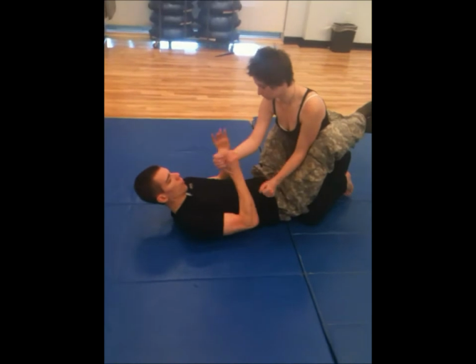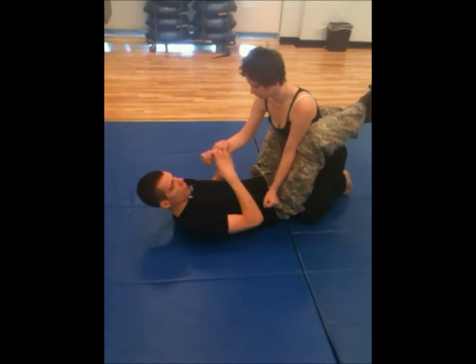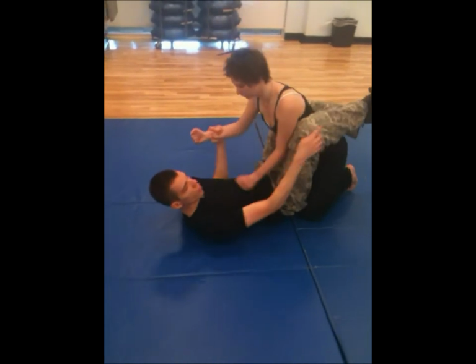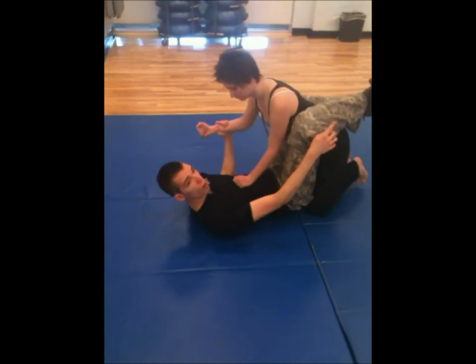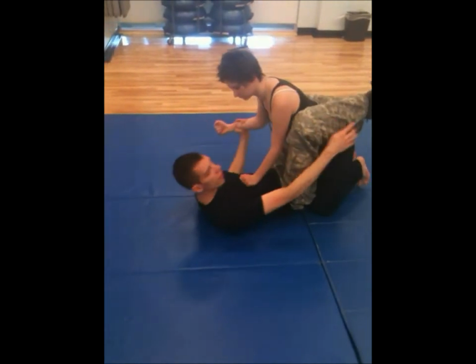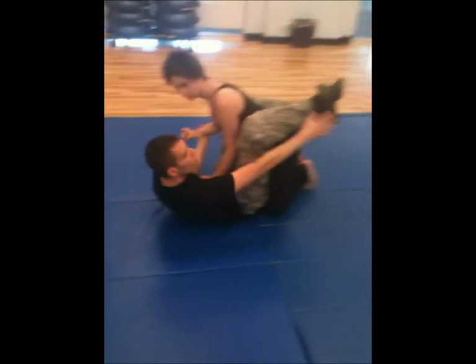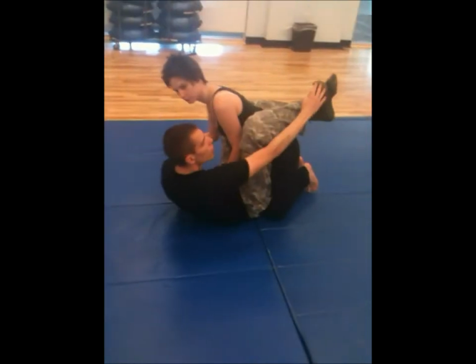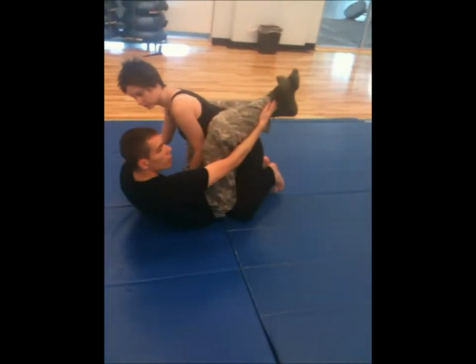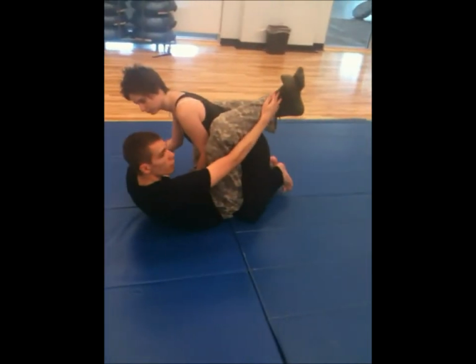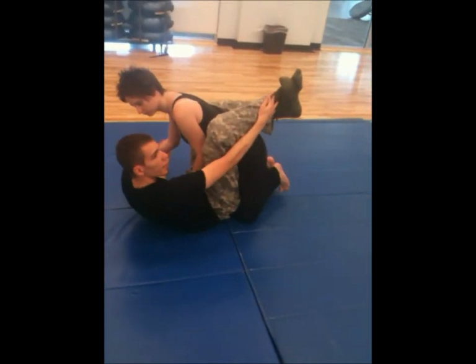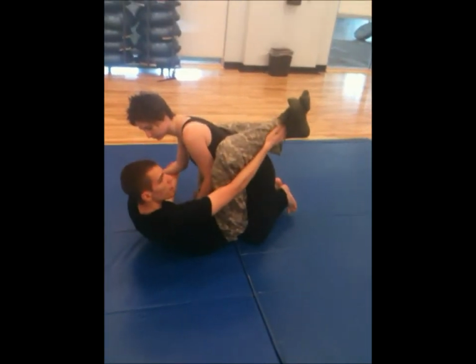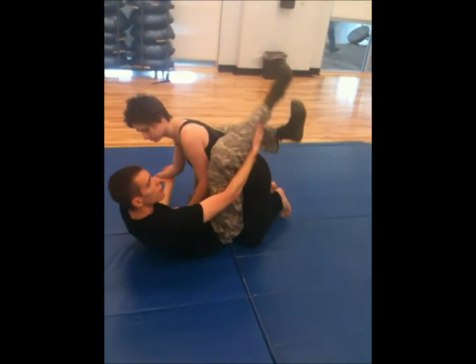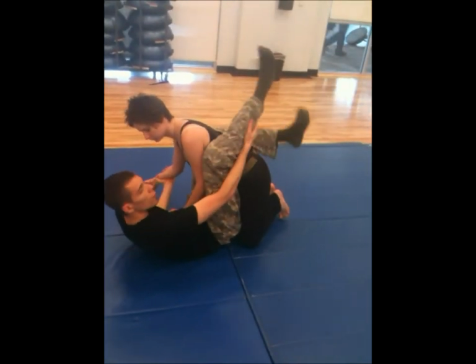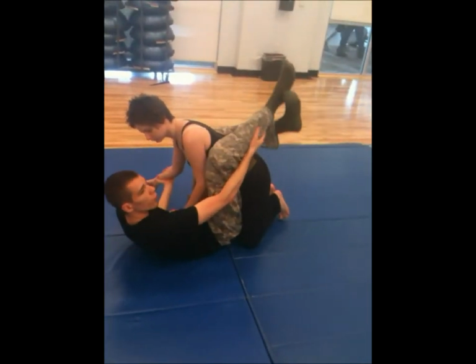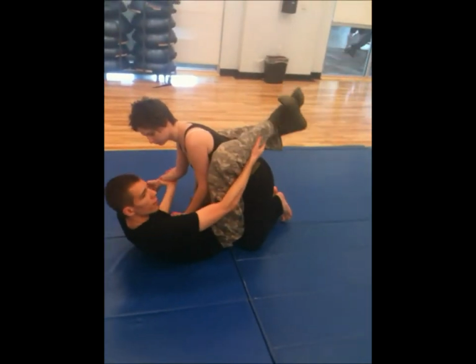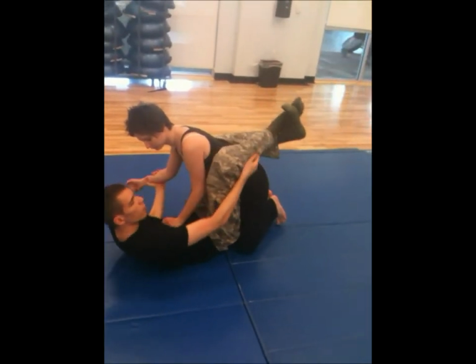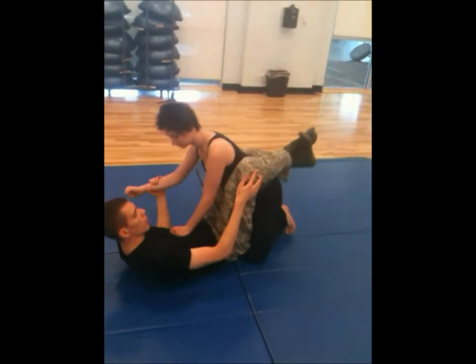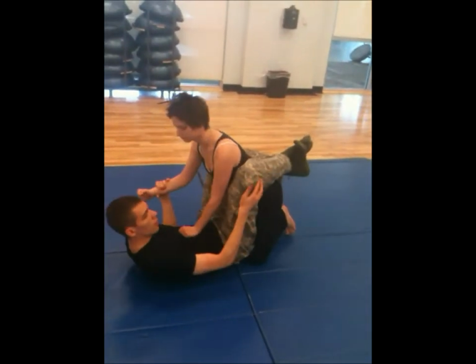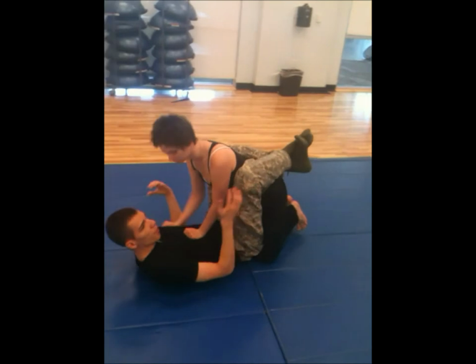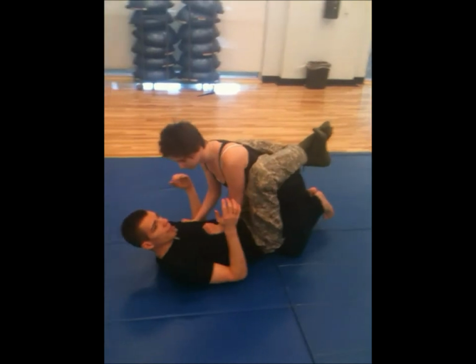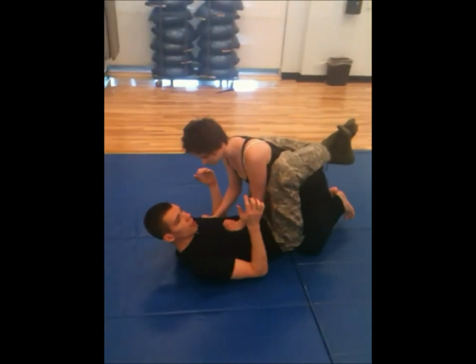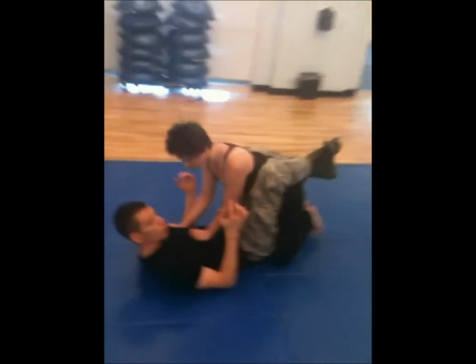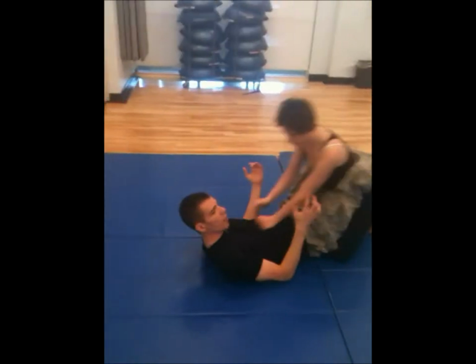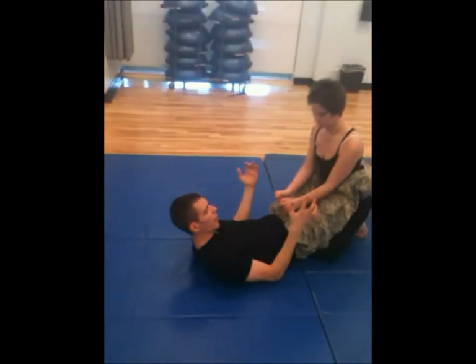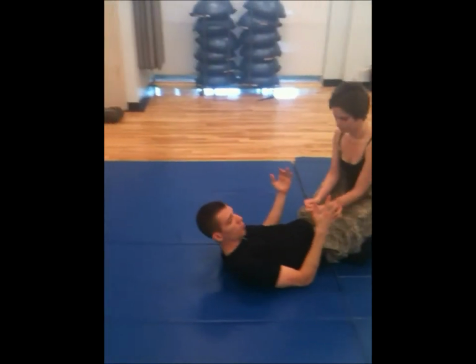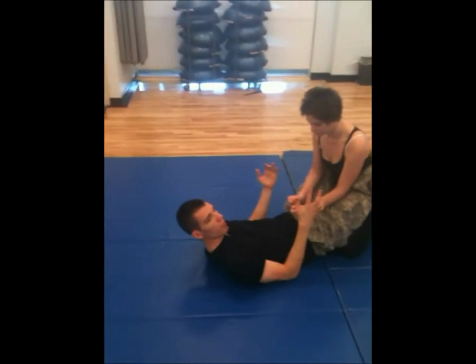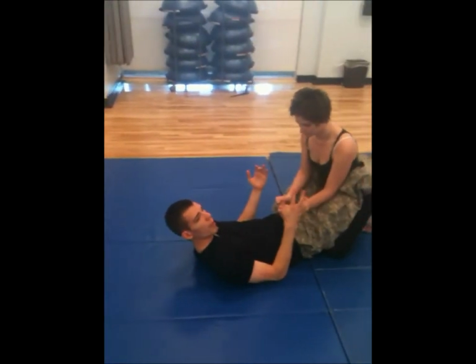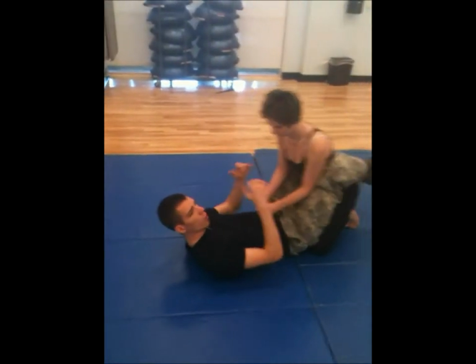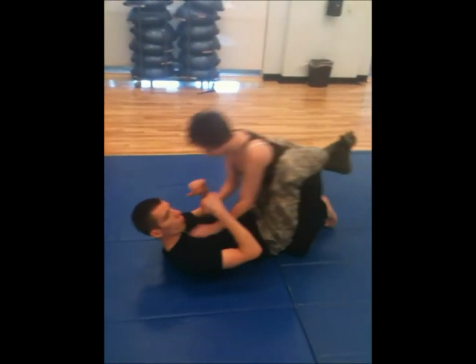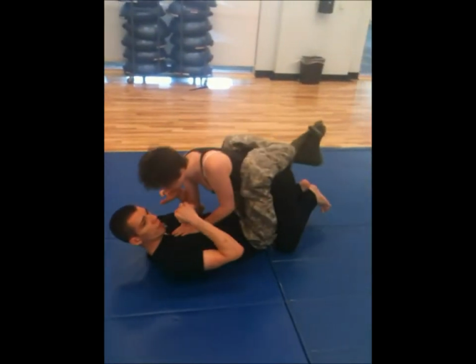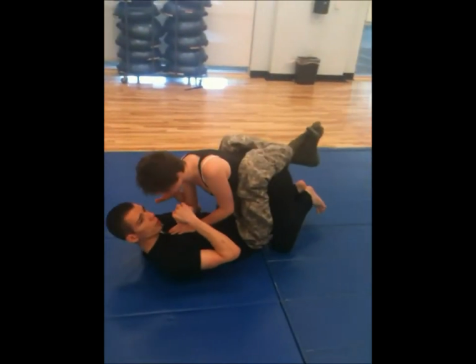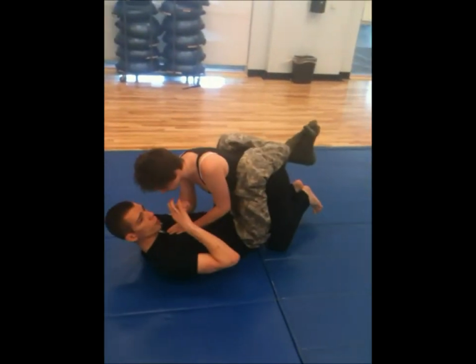So this is the guard. See the legs right here — how they're interlocked at the ankles? From here I can control my attacker by pulling them away or pulling them in close.